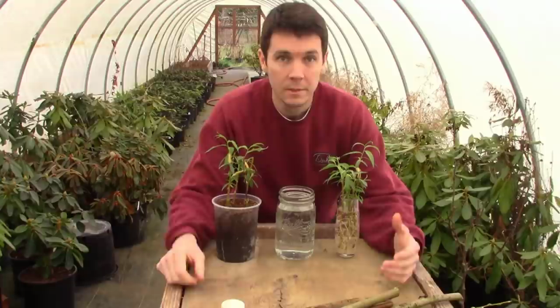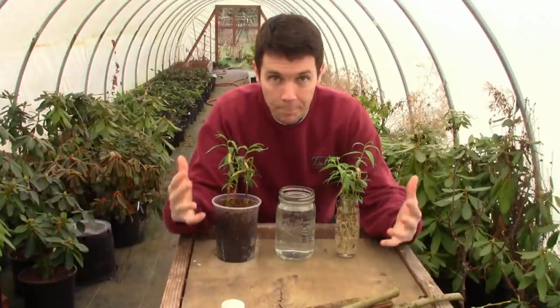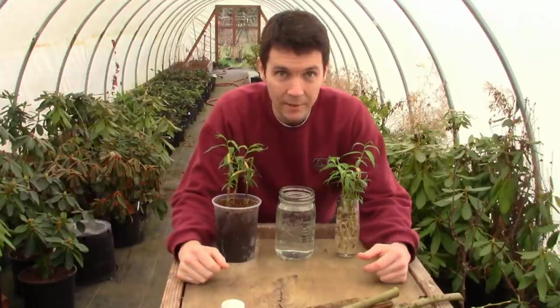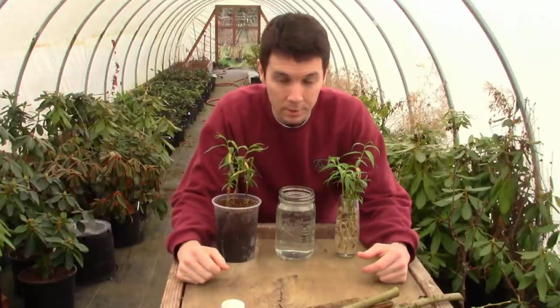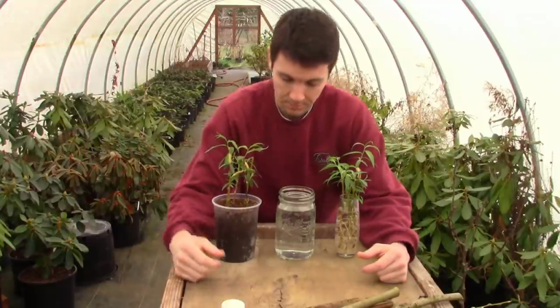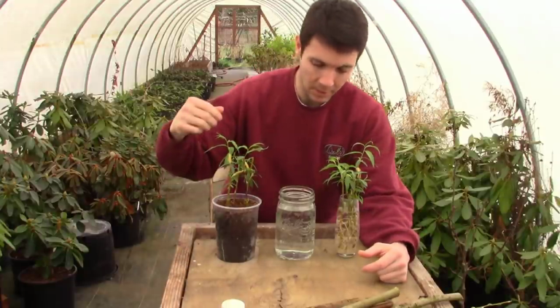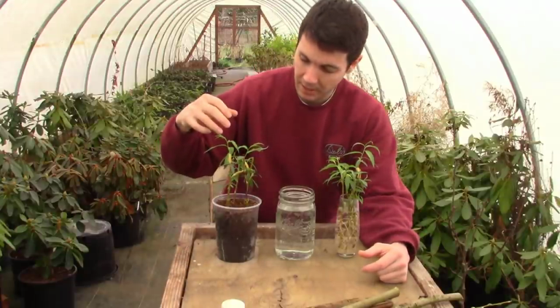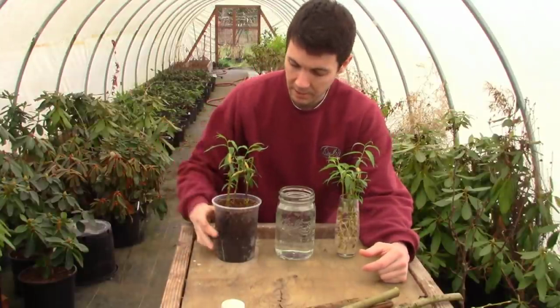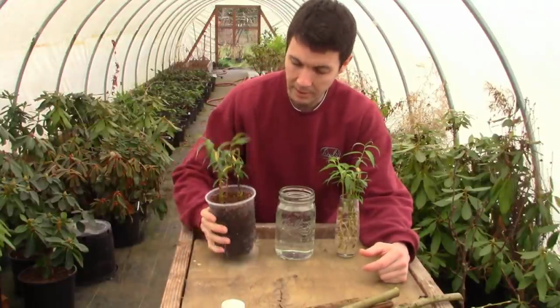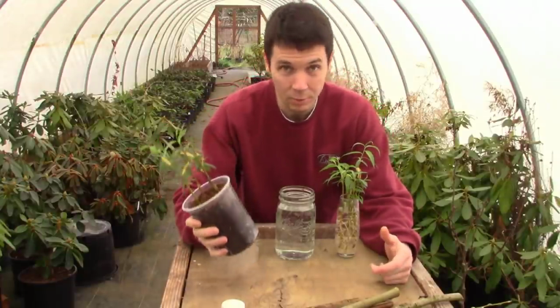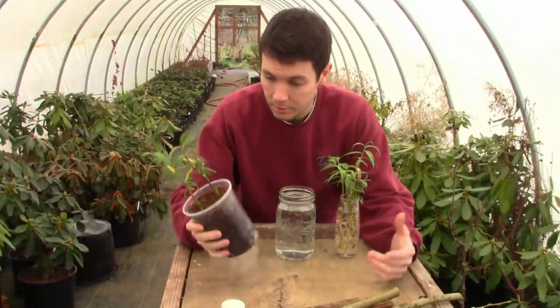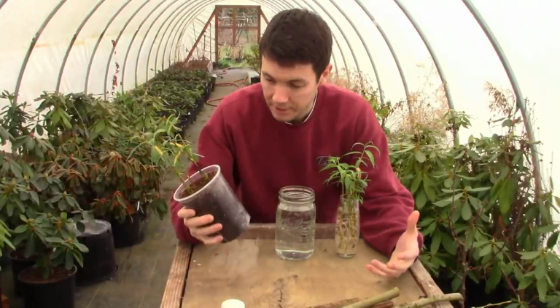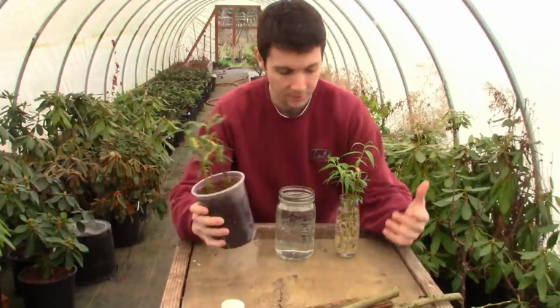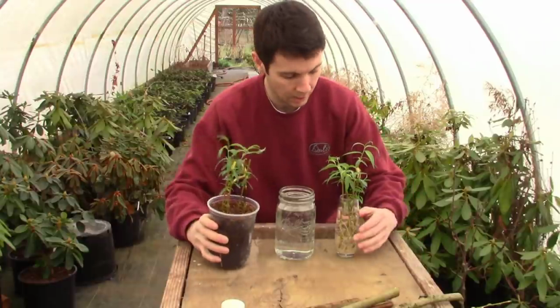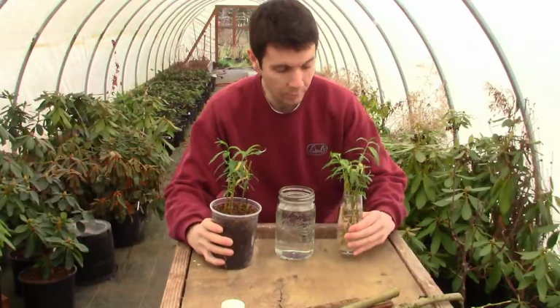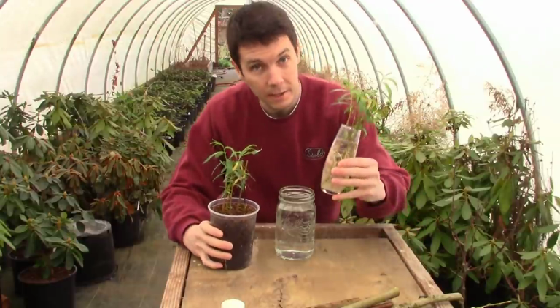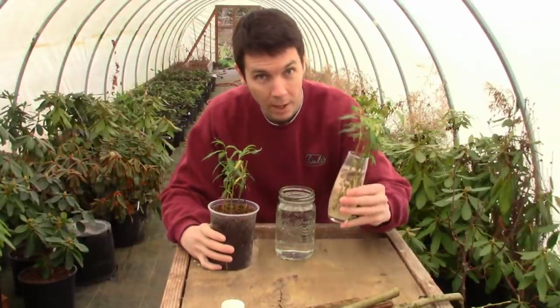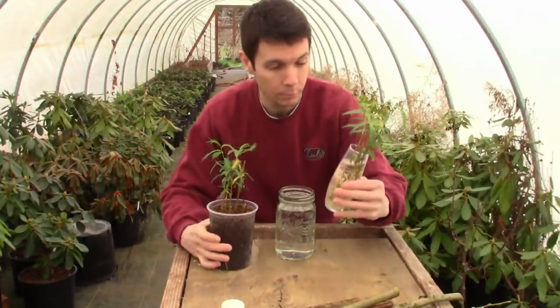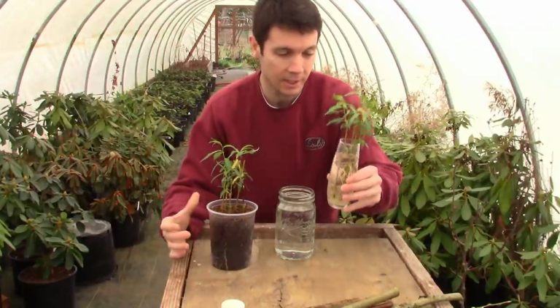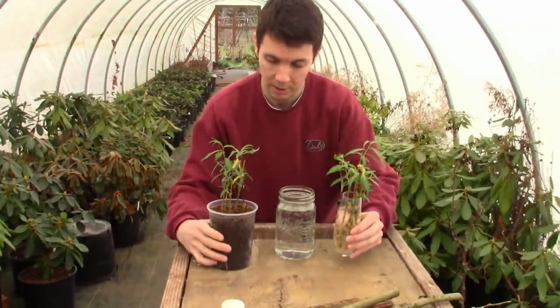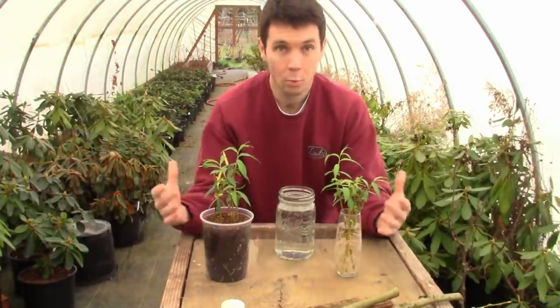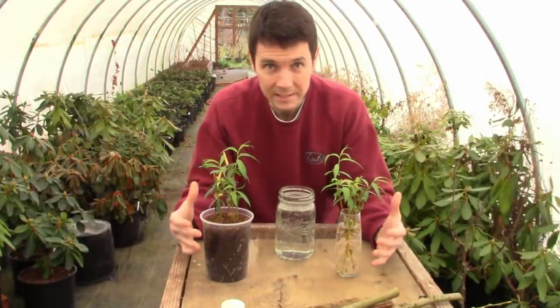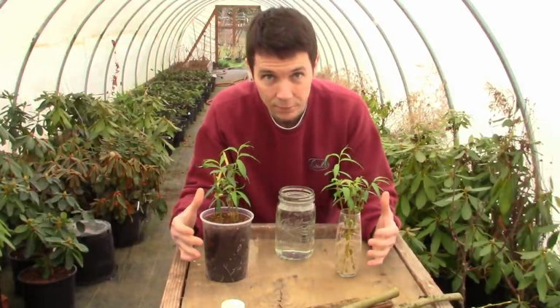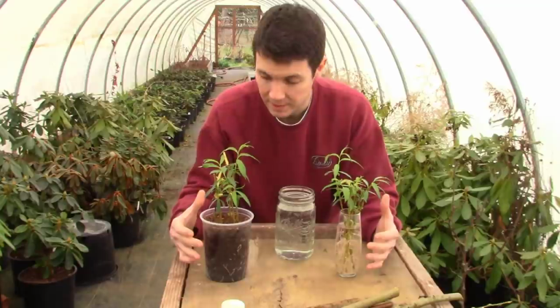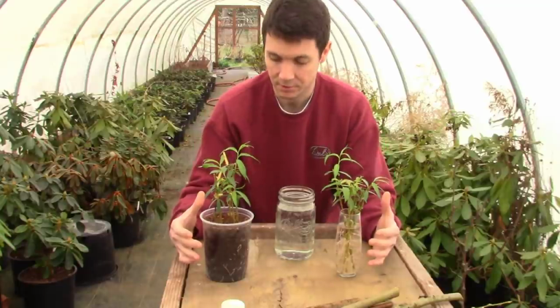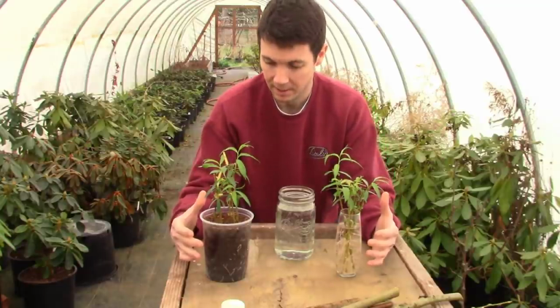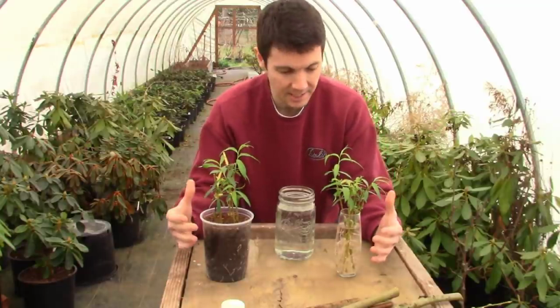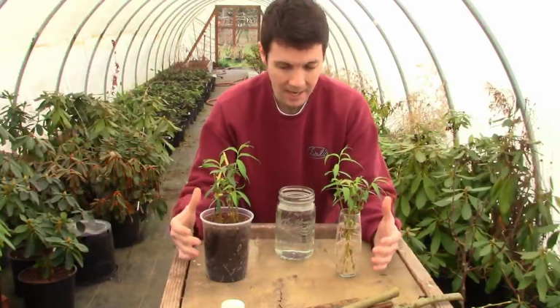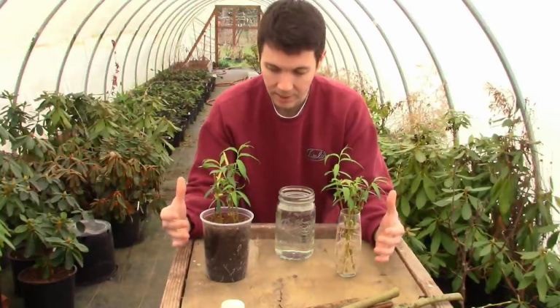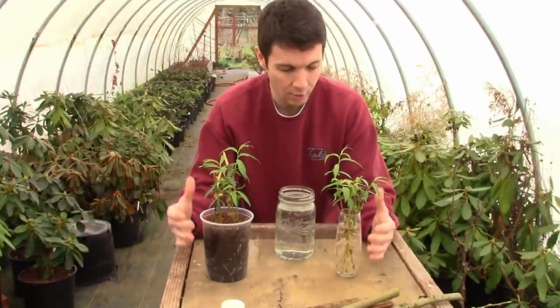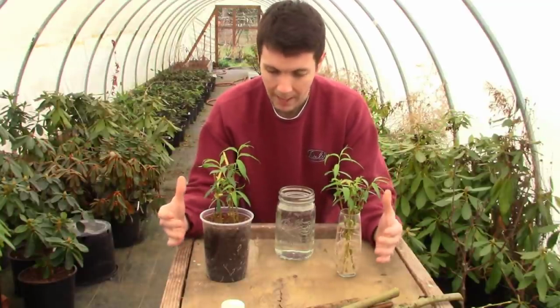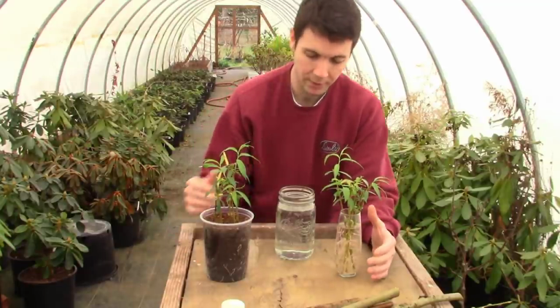So we're back out here with our little experiment. We've got our in-soil rooted cuttings of willow. We've got our in-water rooted cuttings of willow. We're going to continue to follow these guys and see how they do and what happens with them.